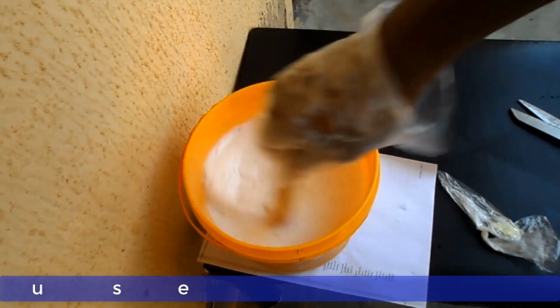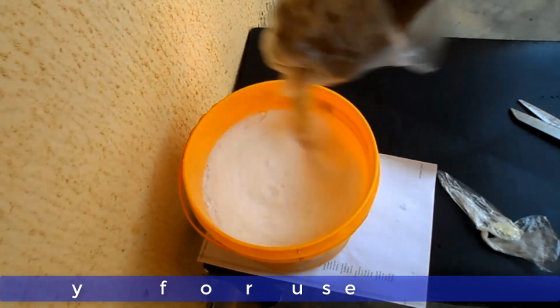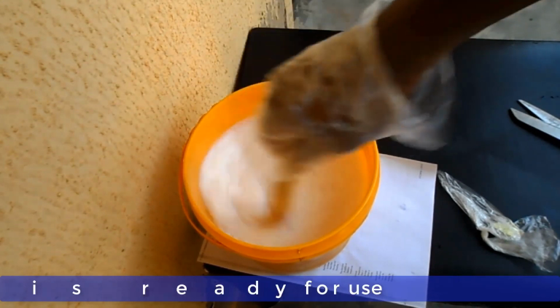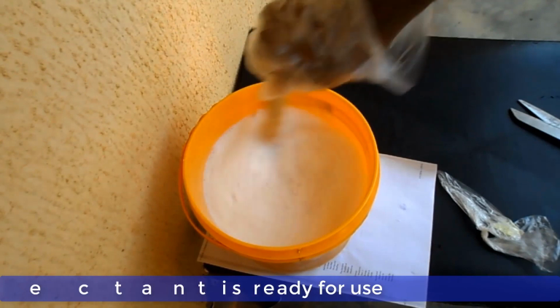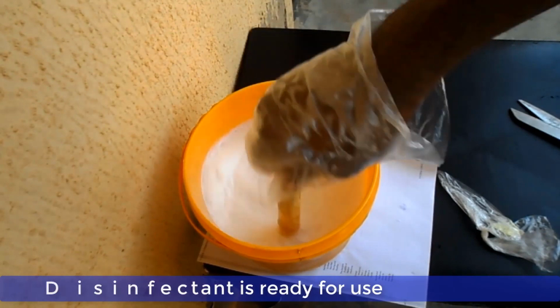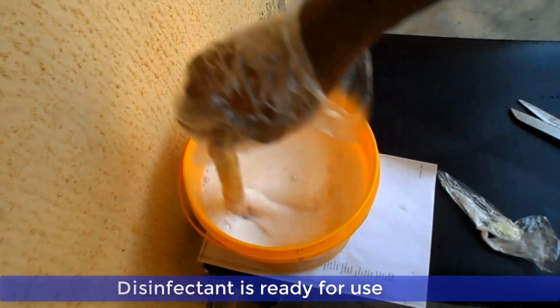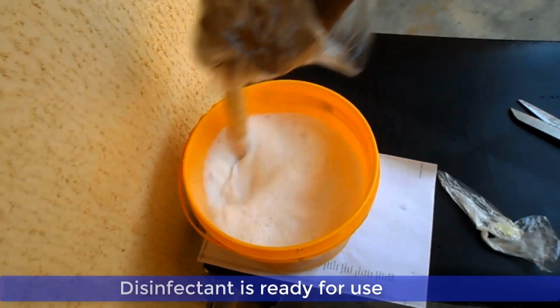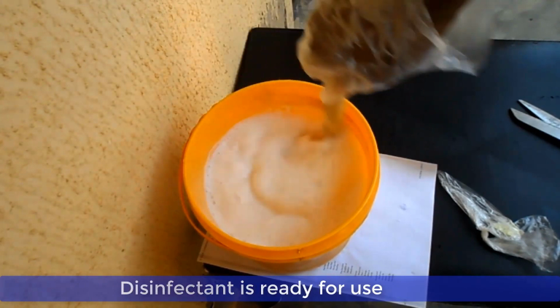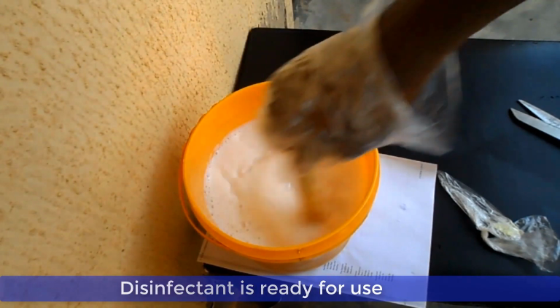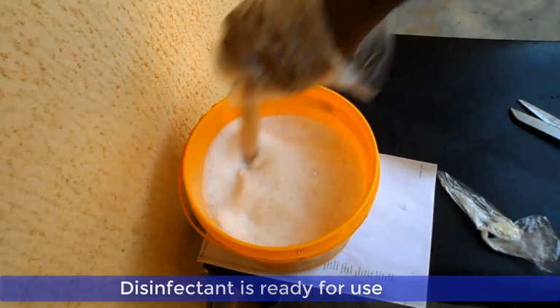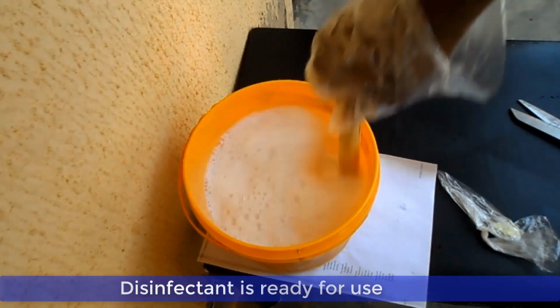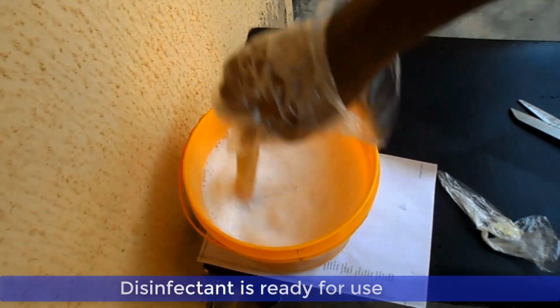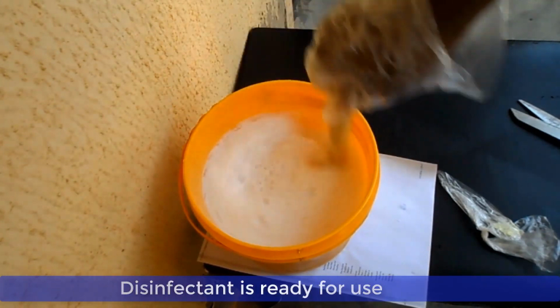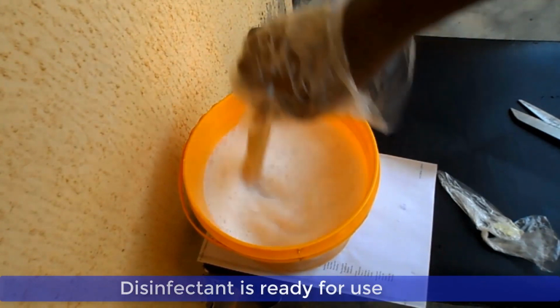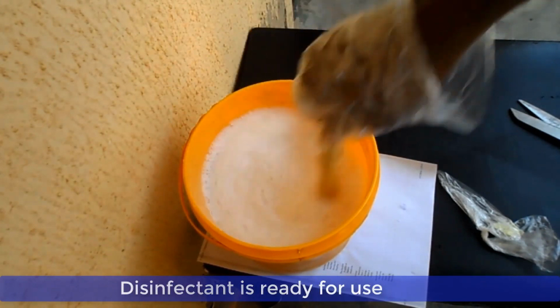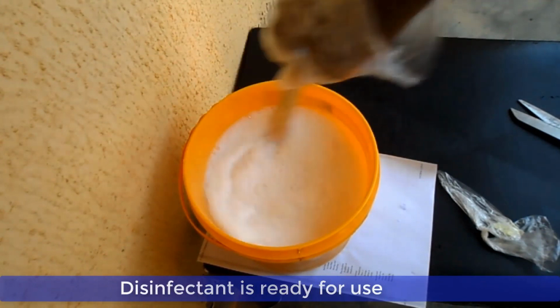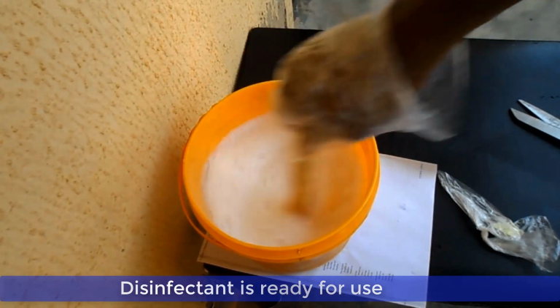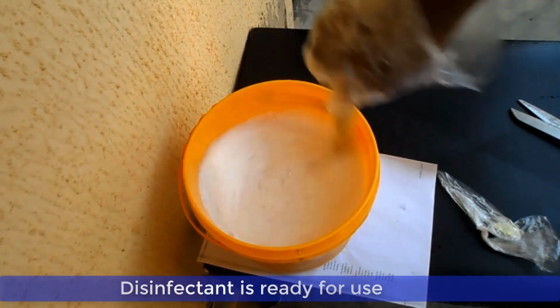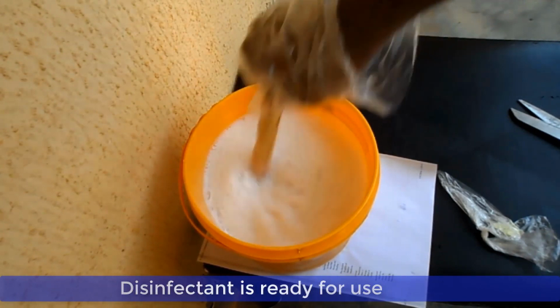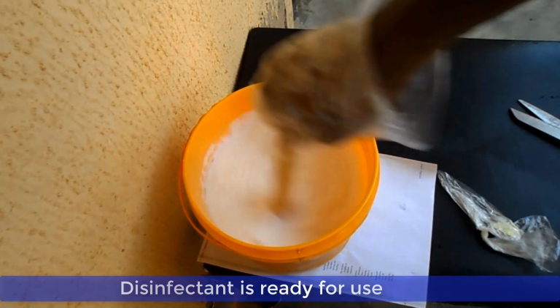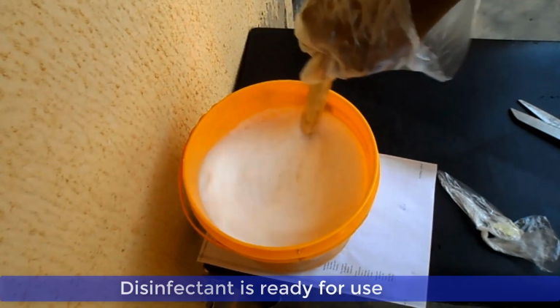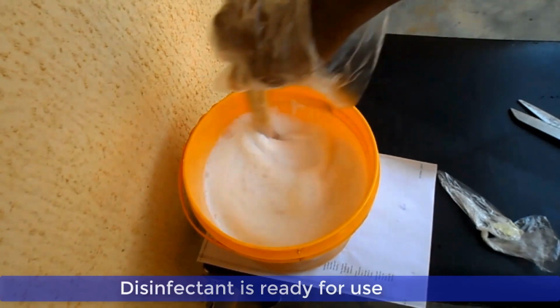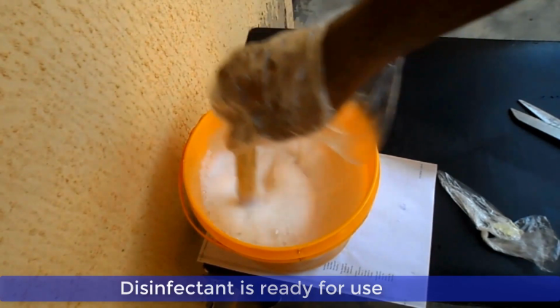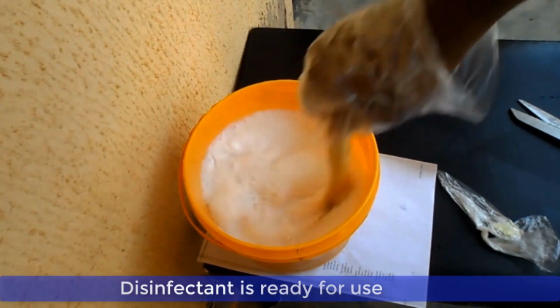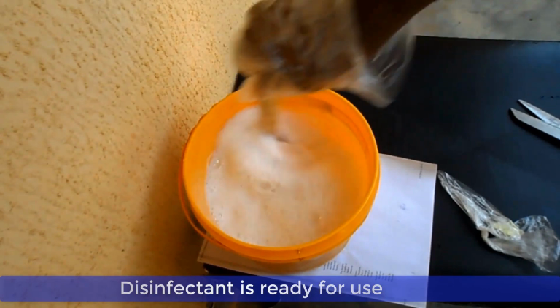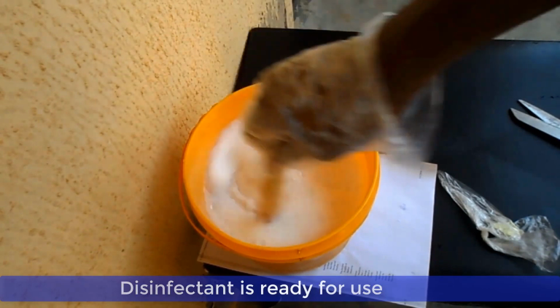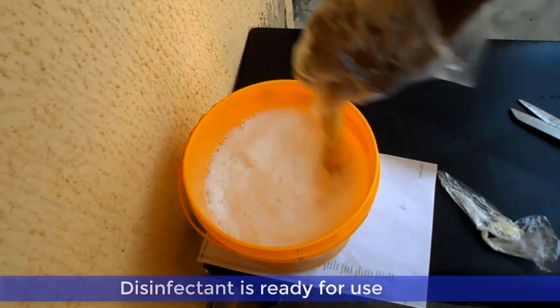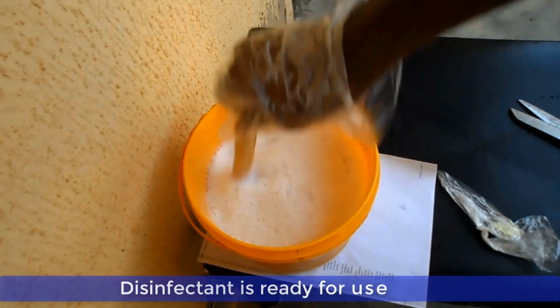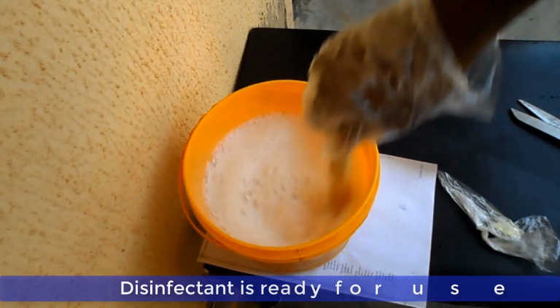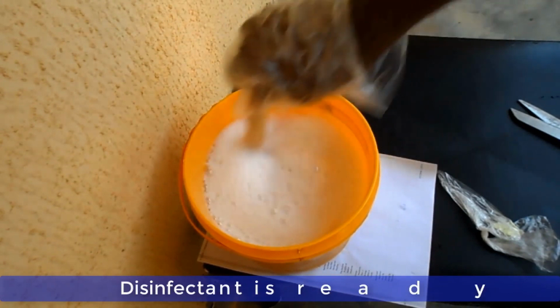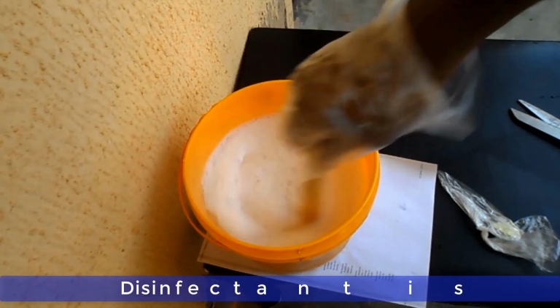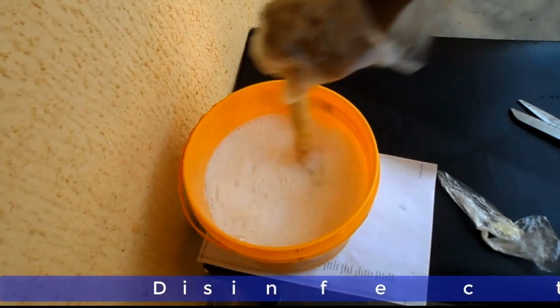And now ladies and gentlemen, your disinfectant is ready for use. Thank you very much for watching and God bless you. If you like this video, give us a thumbs up and subscribe to our YouTube channel.